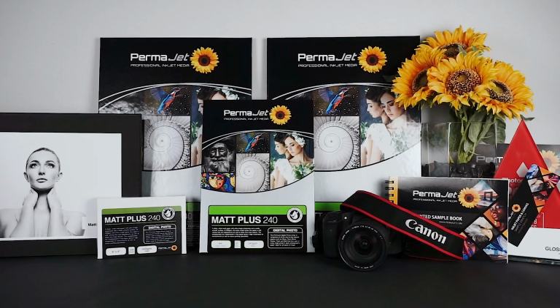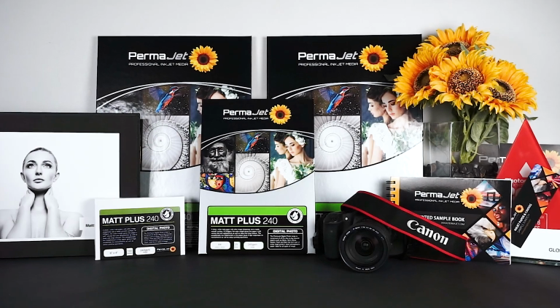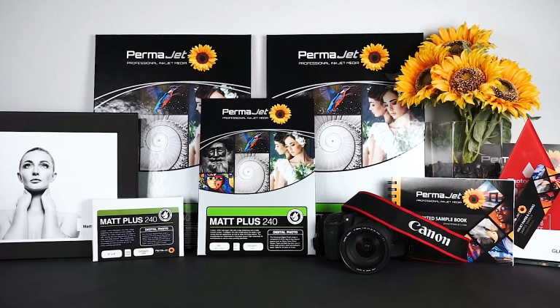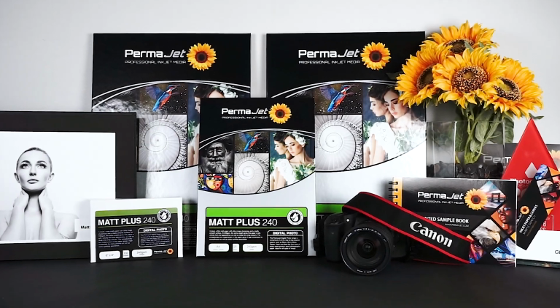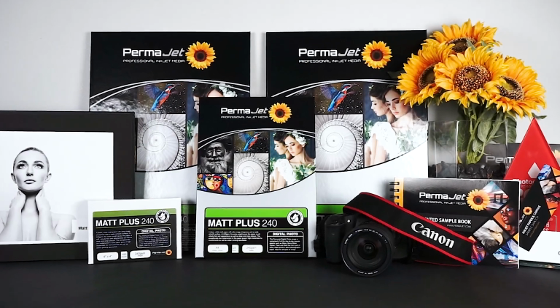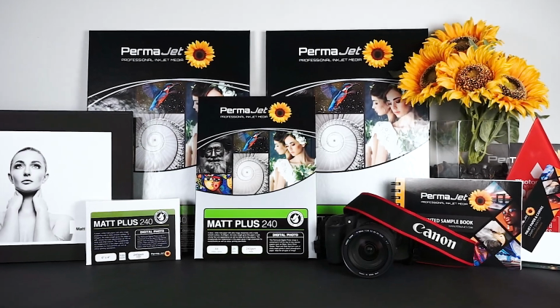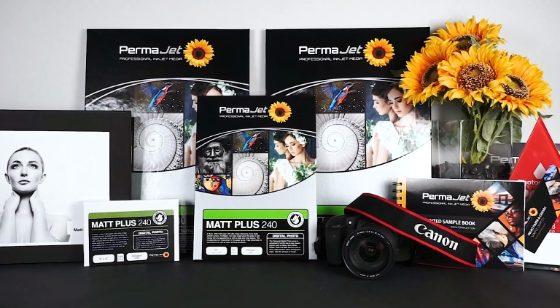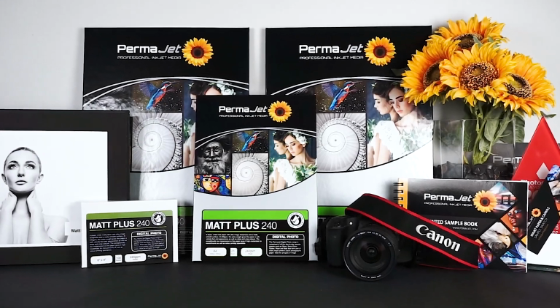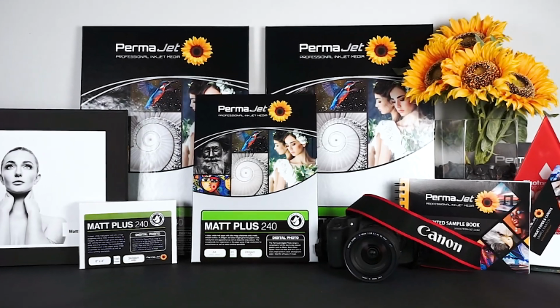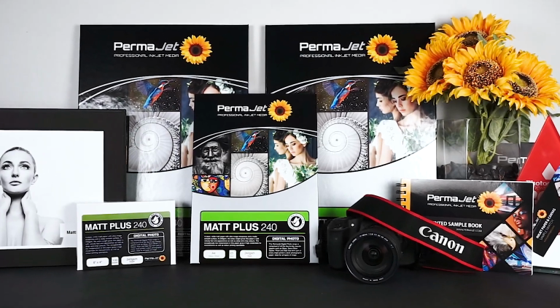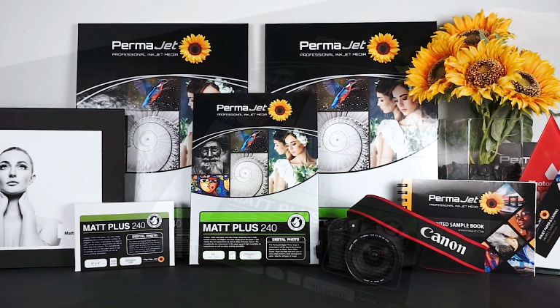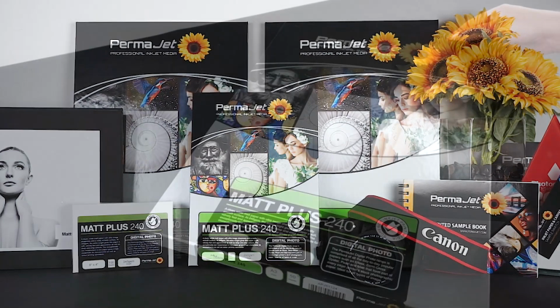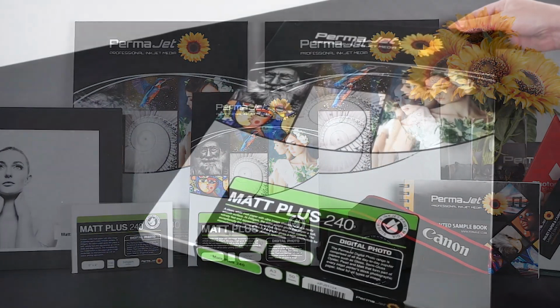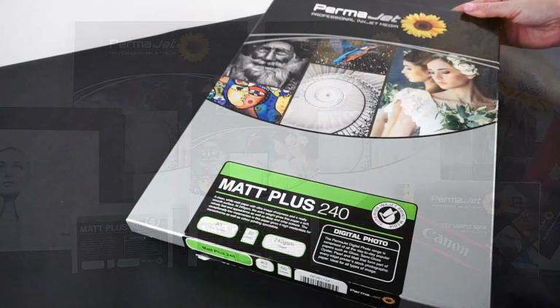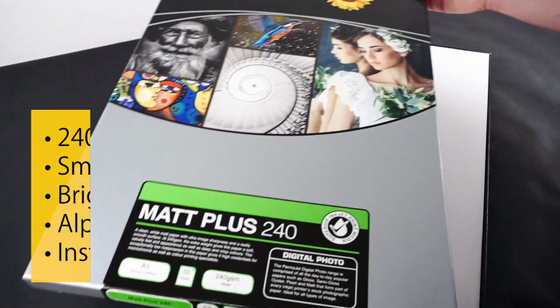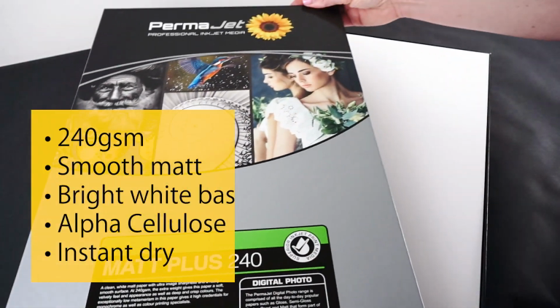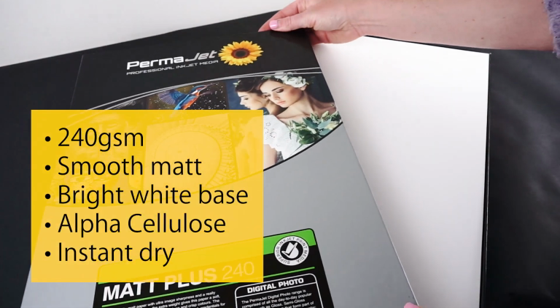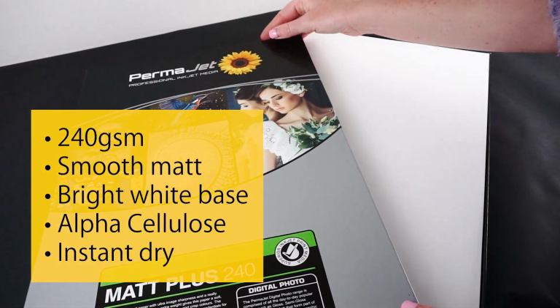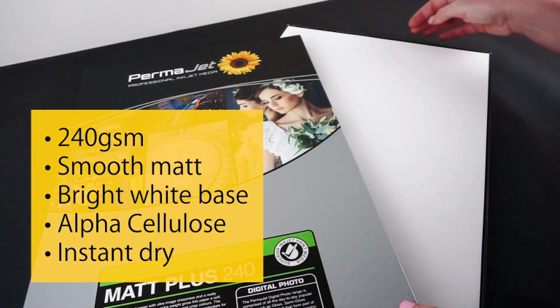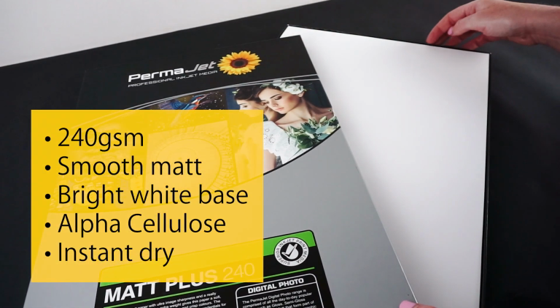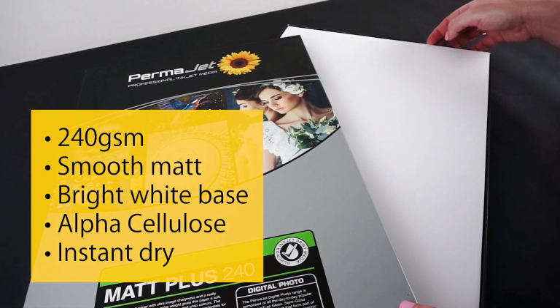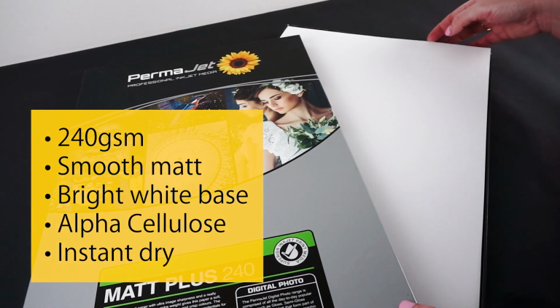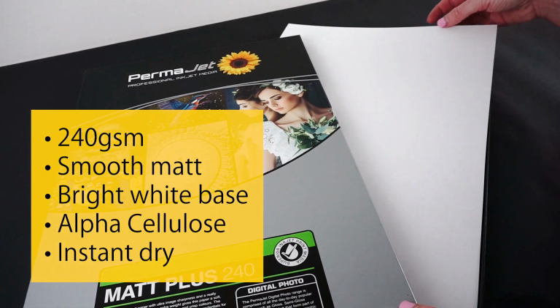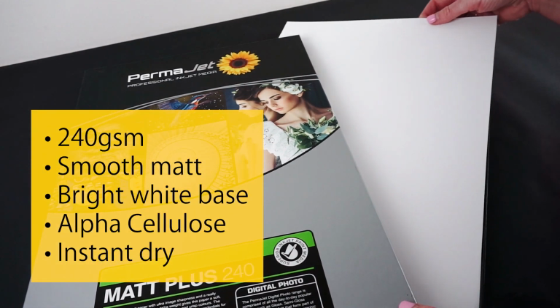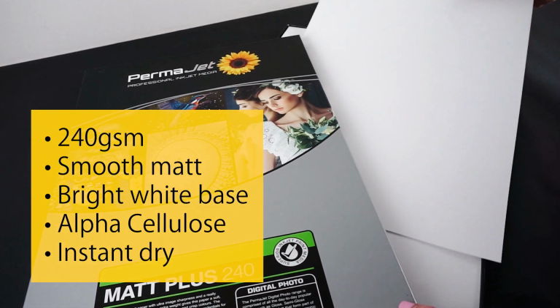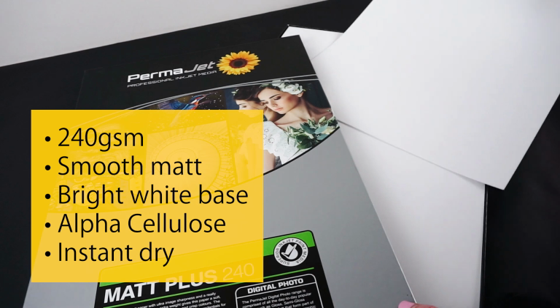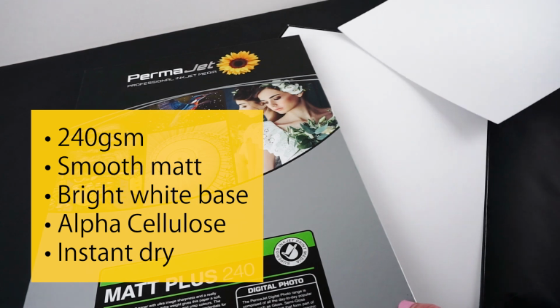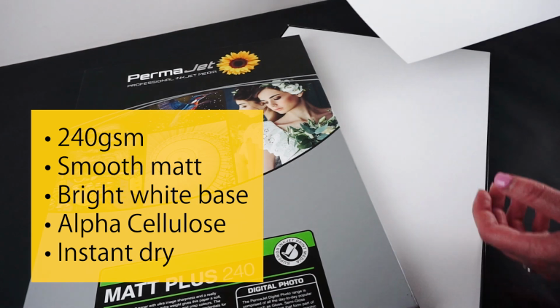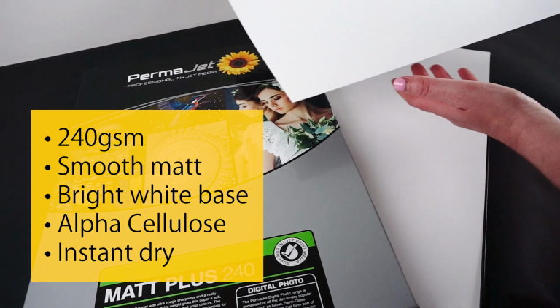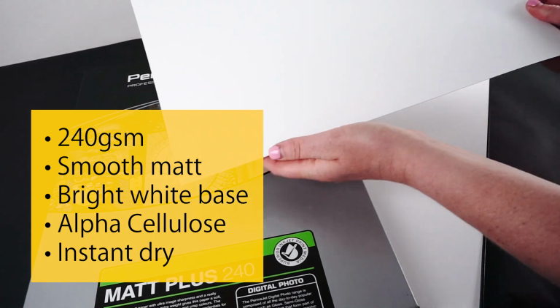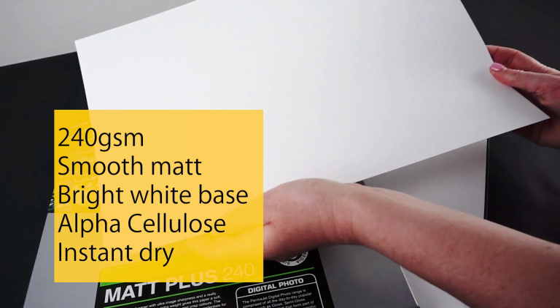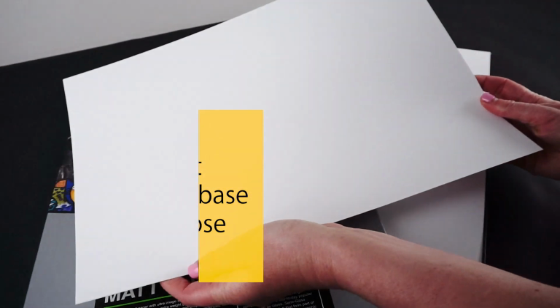Matte Plus is a 240 GSM inkjet paper from Permajet's digital photo range. This 100% alpha cellulose paper has a bright white base with a smooth matte surface.